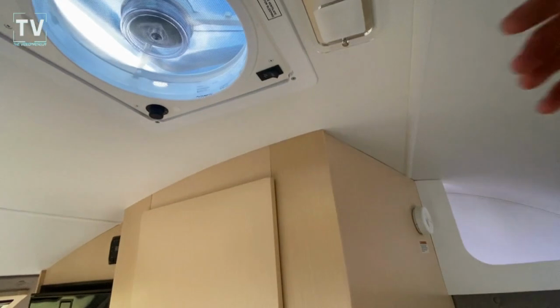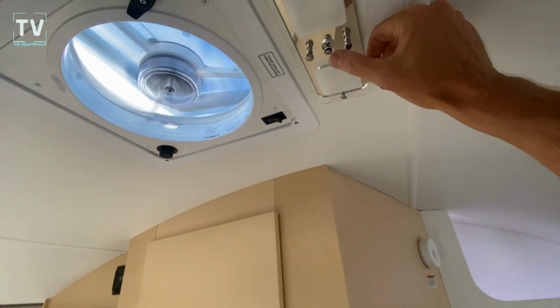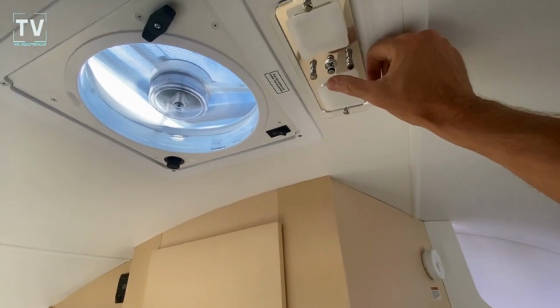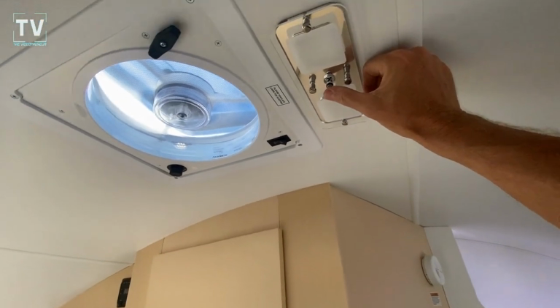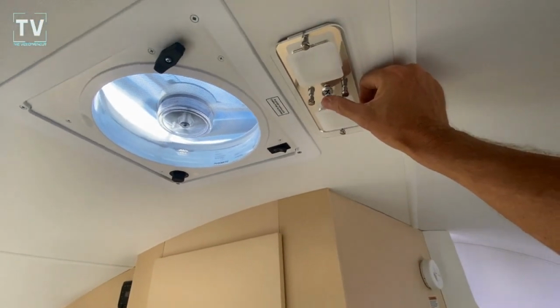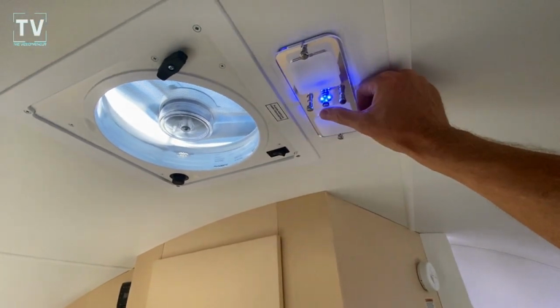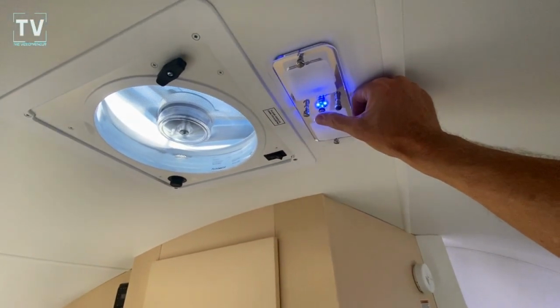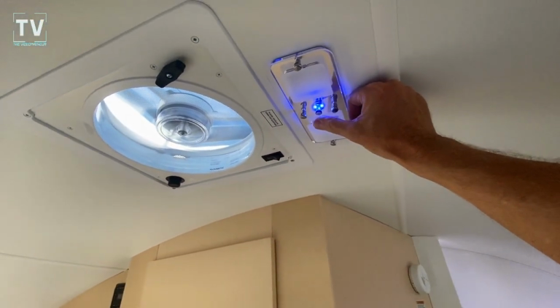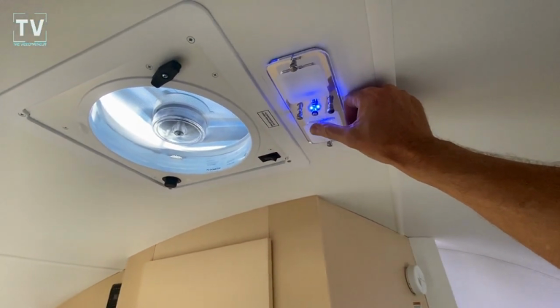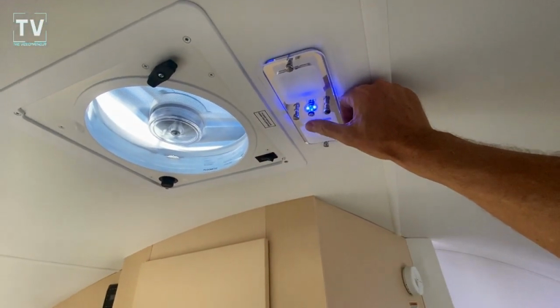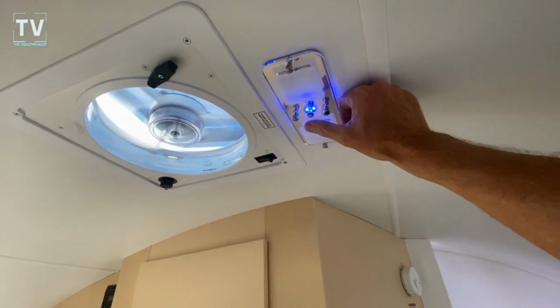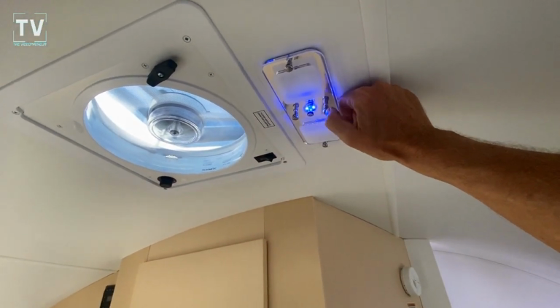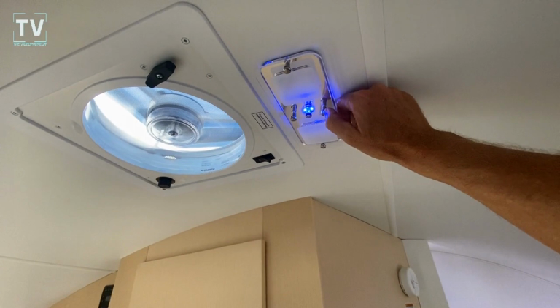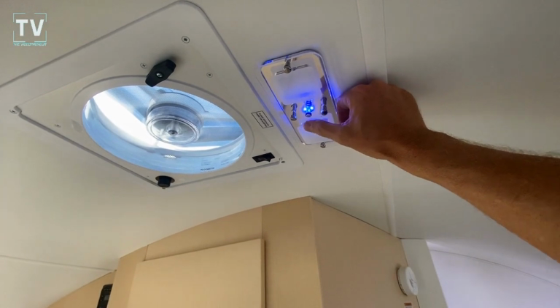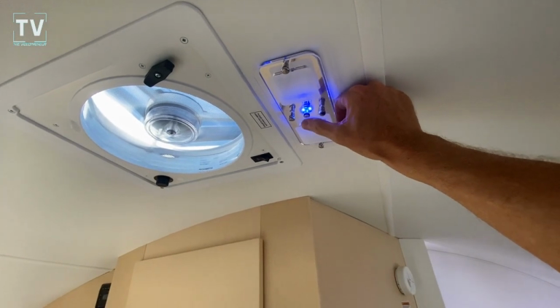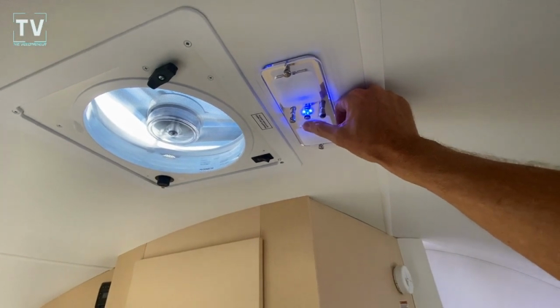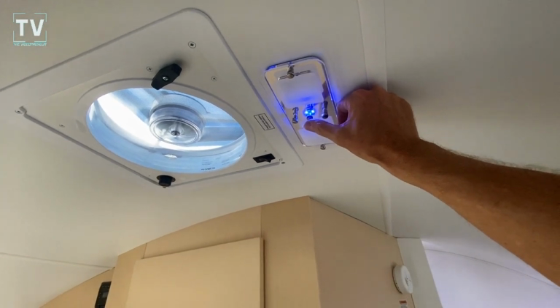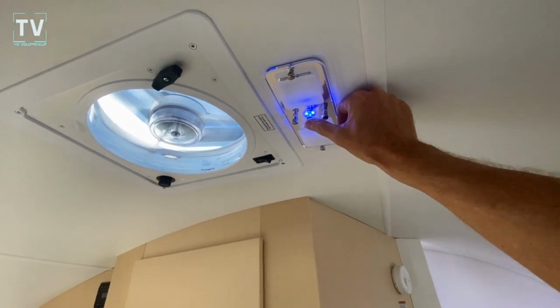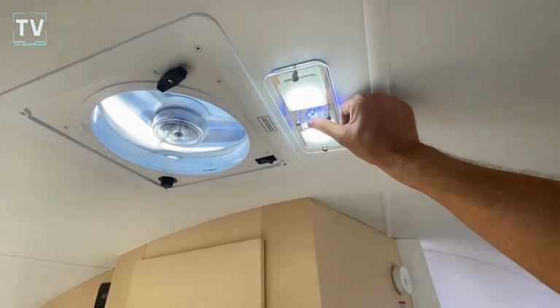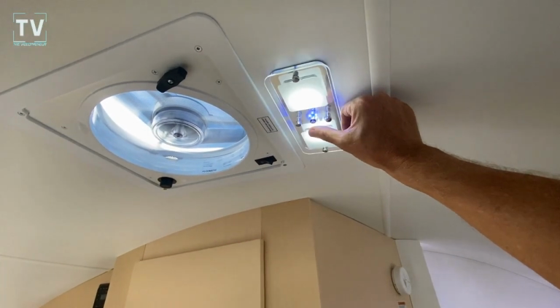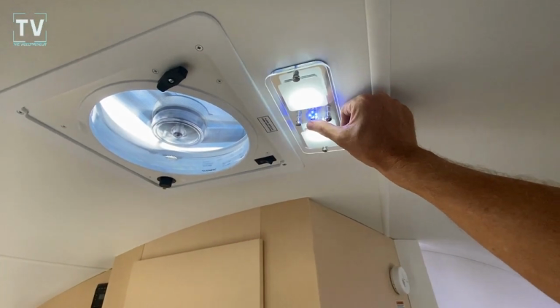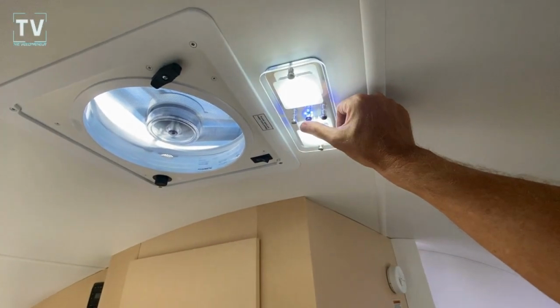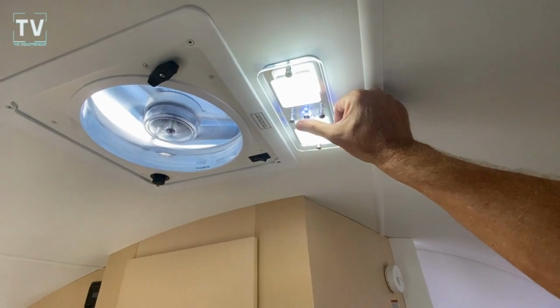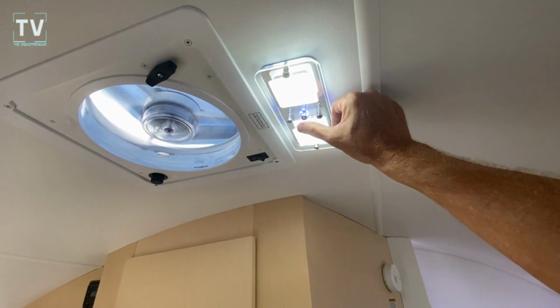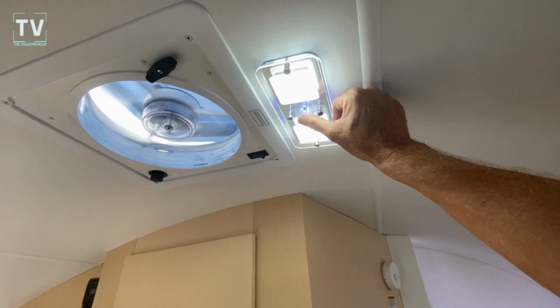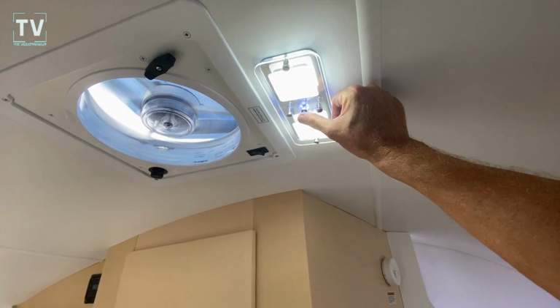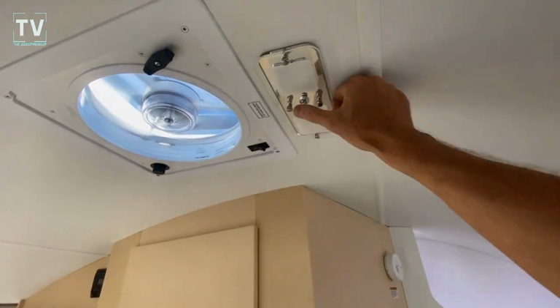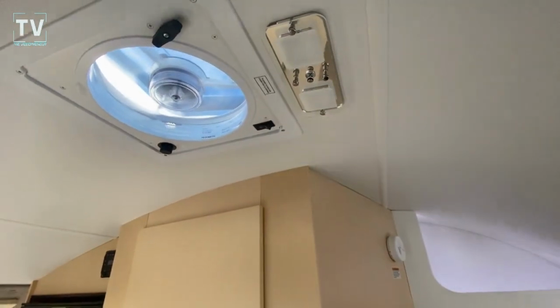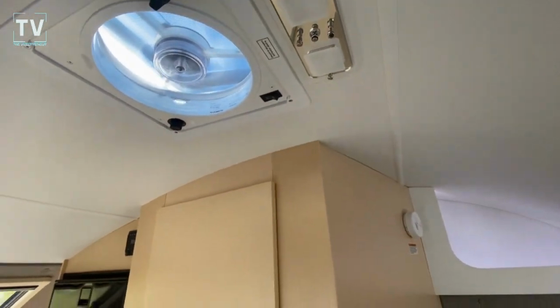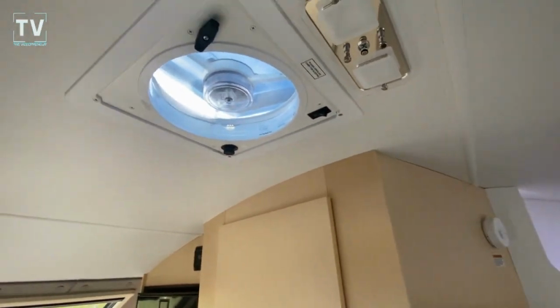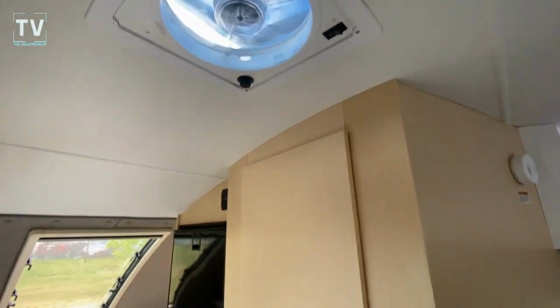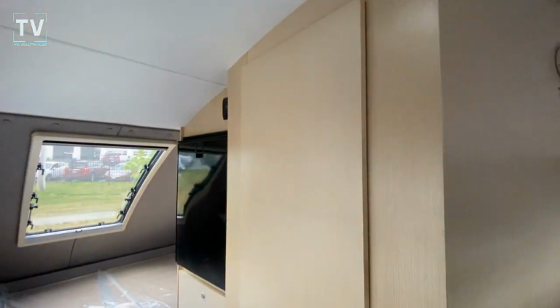Check out the LED lighting. We have four settings — just a night light, then low, medium, and high. Hit the button again: exhaust fan.